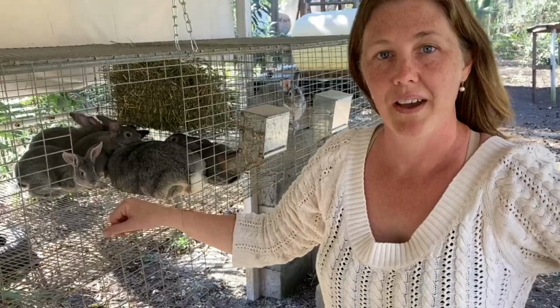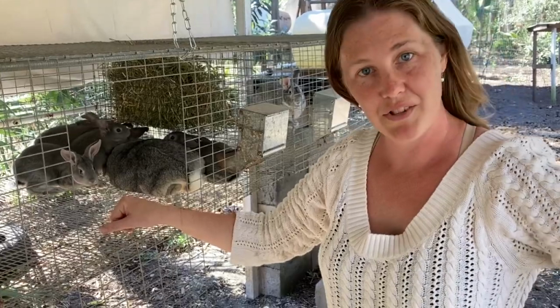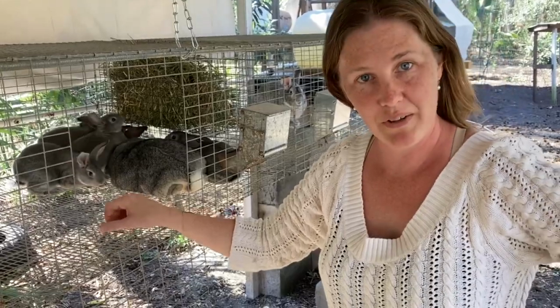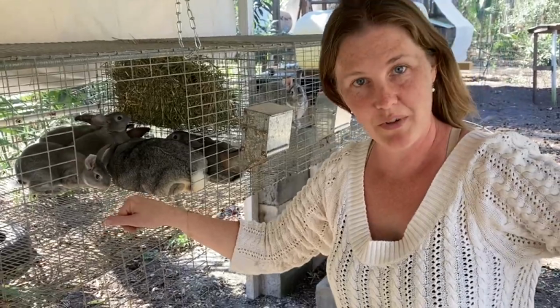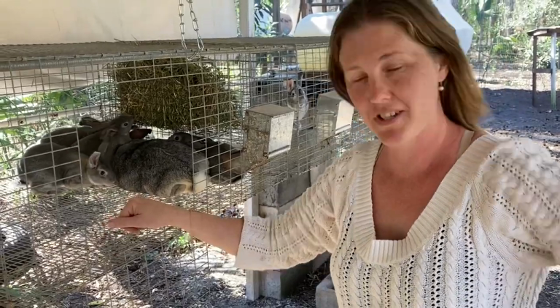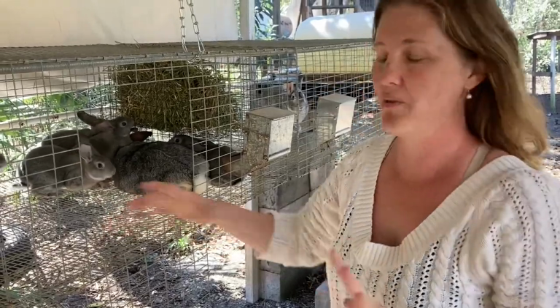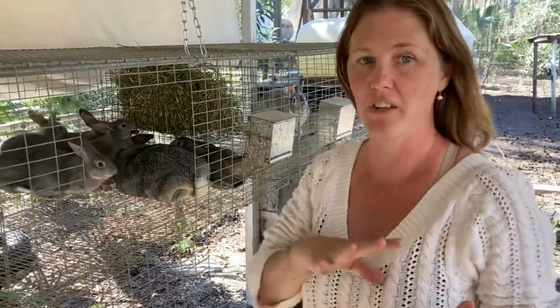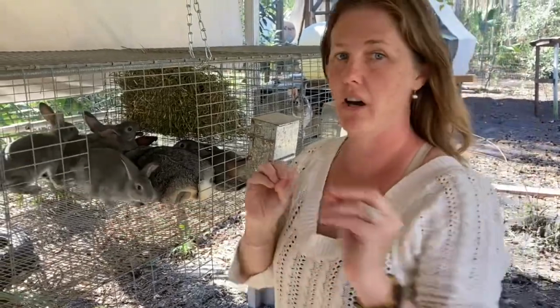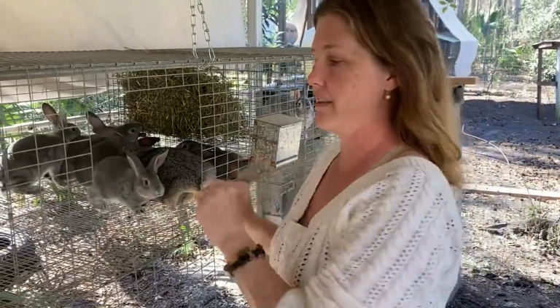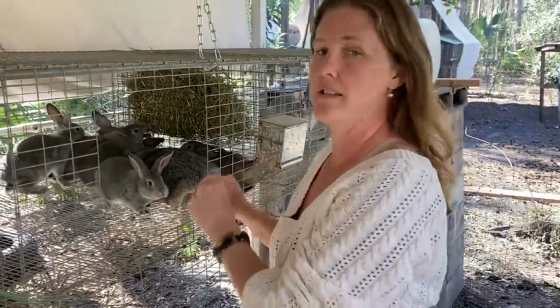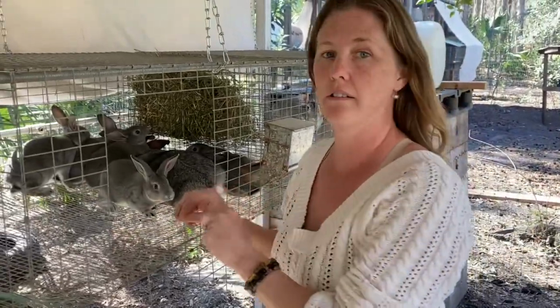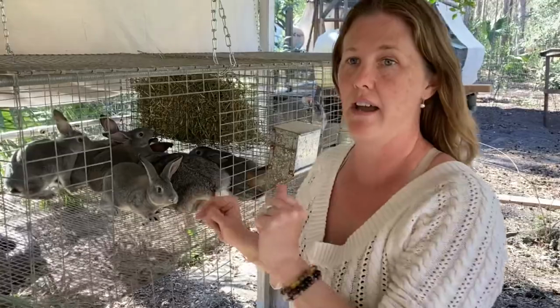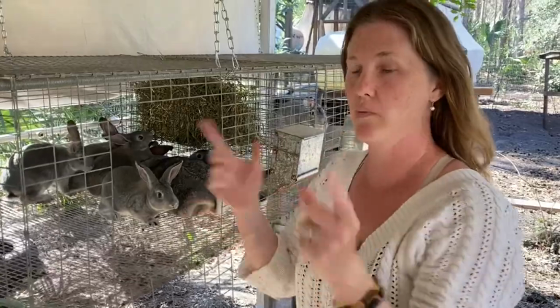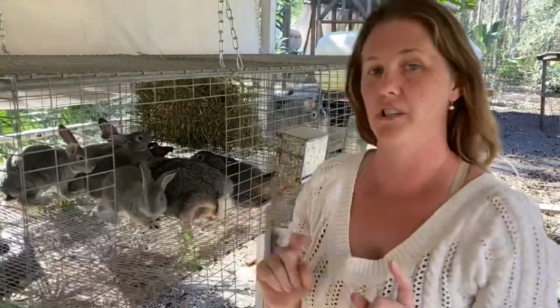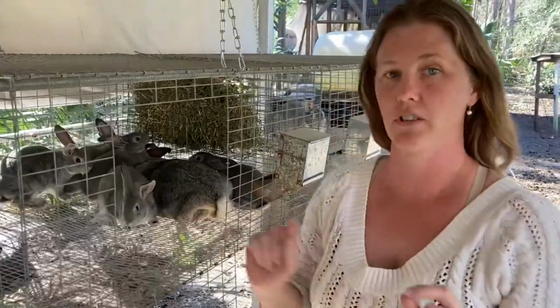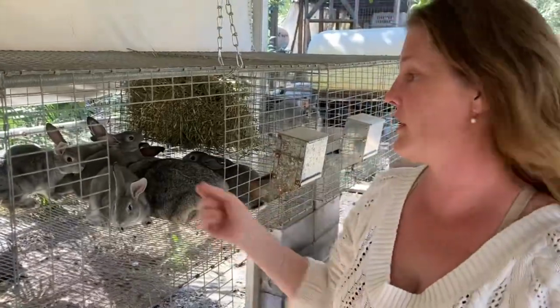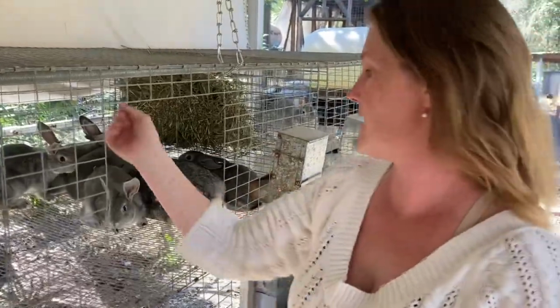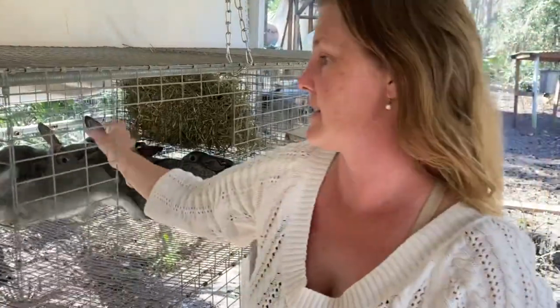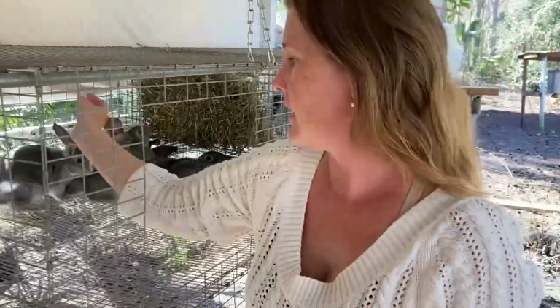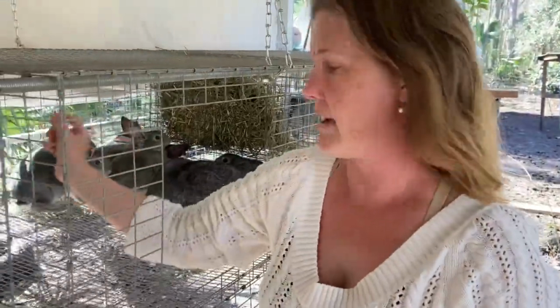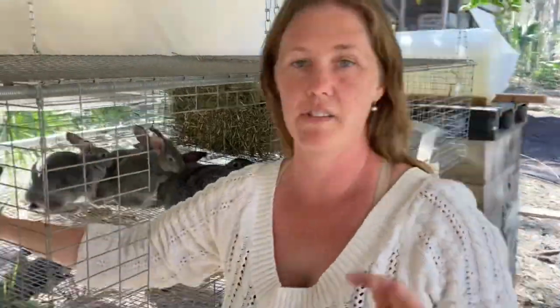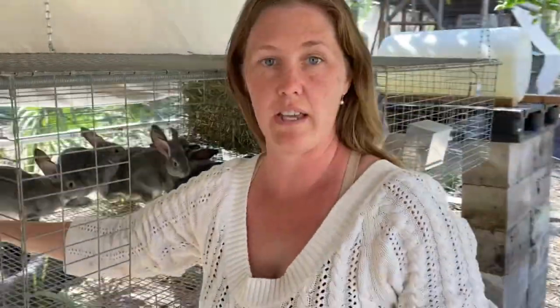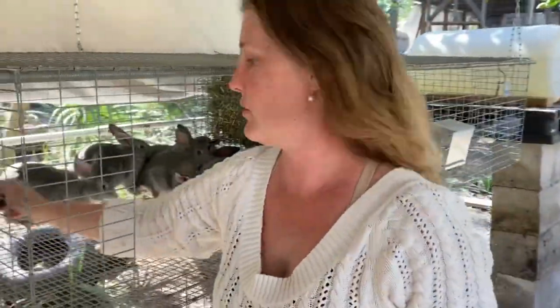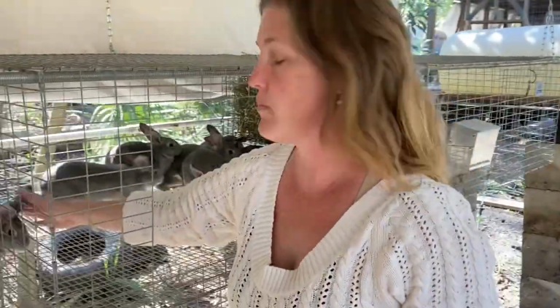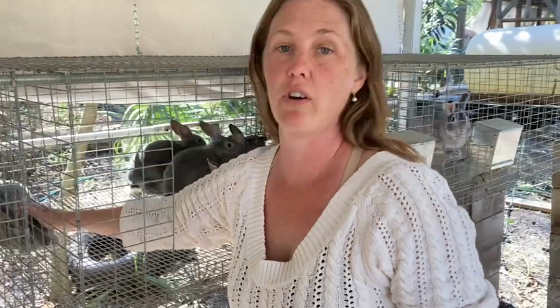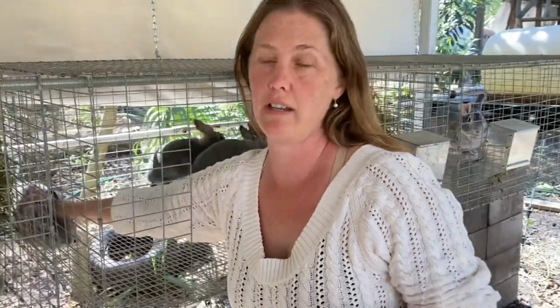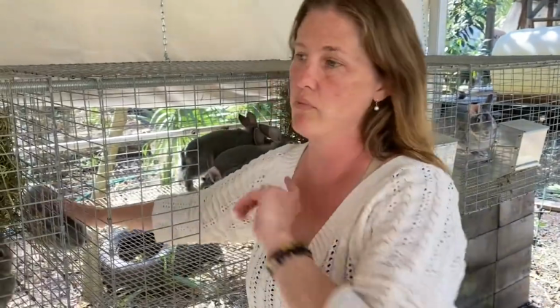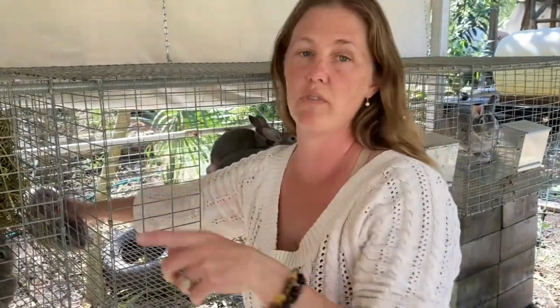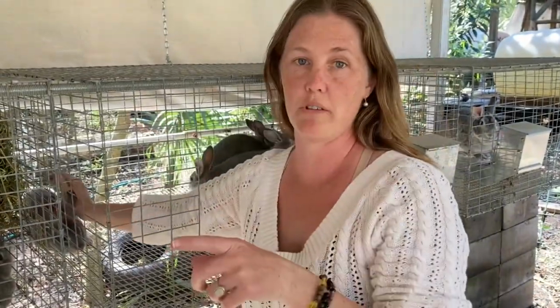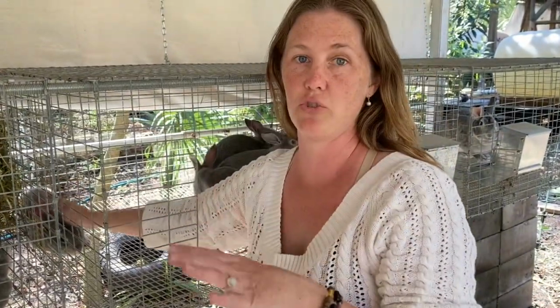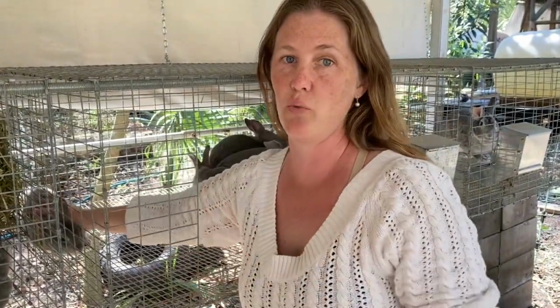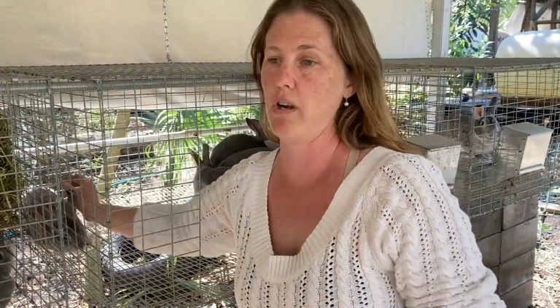All right guys, welcome back to our page. If you are following along, this is the litter that I originally started with putting the nest boxes in. They are now seven to eight weeks old. I am going to go ahead and move them over to another cage to start the weaning process.